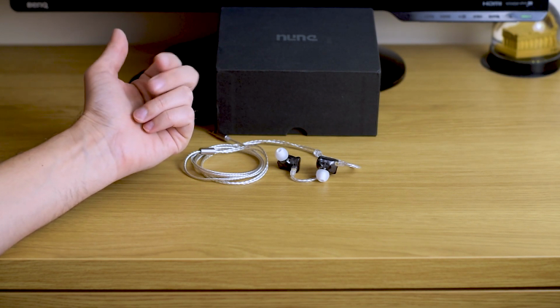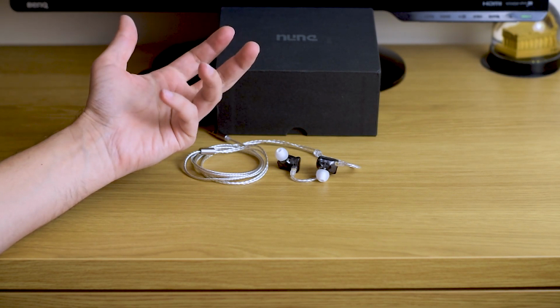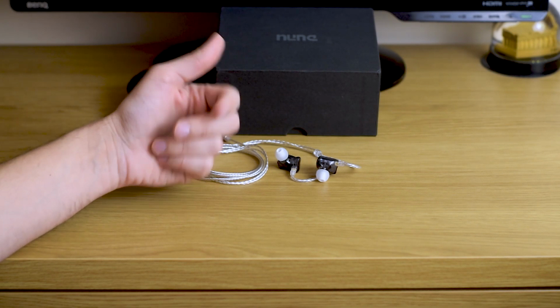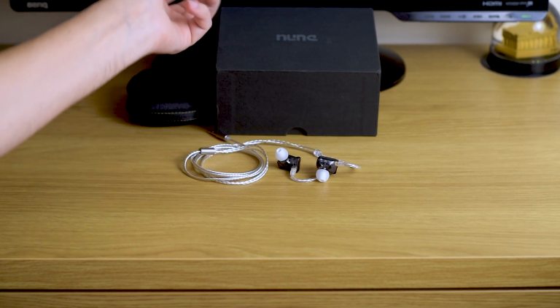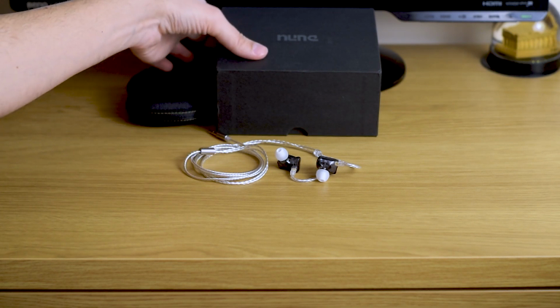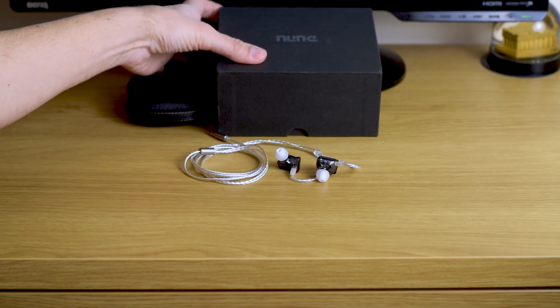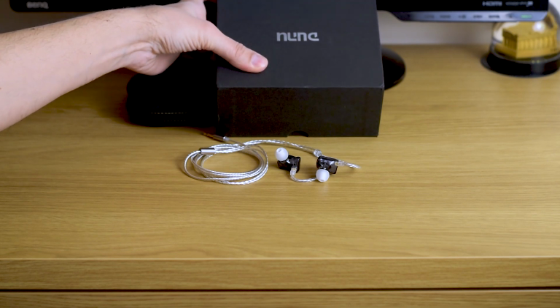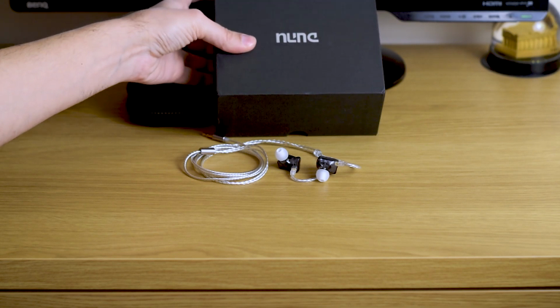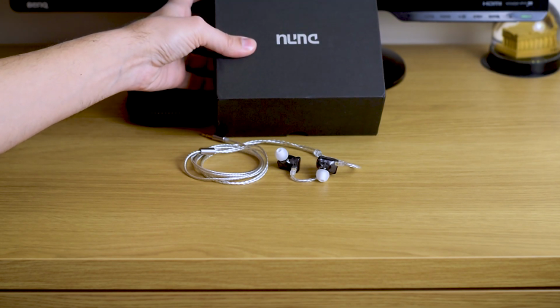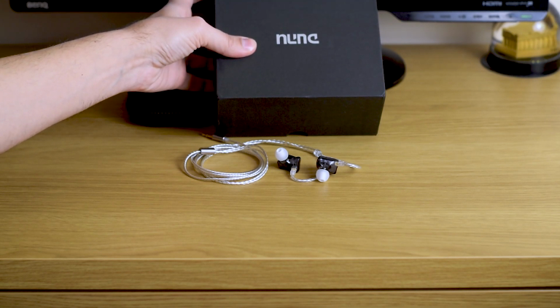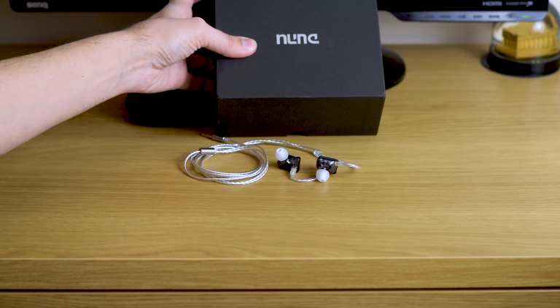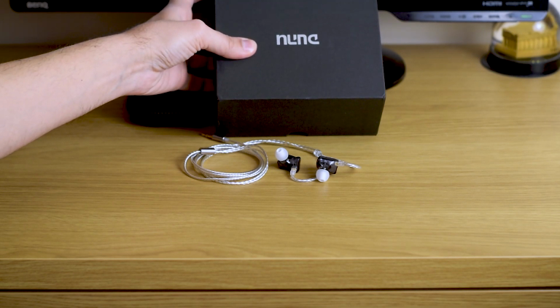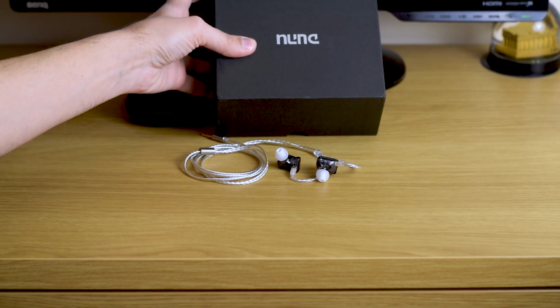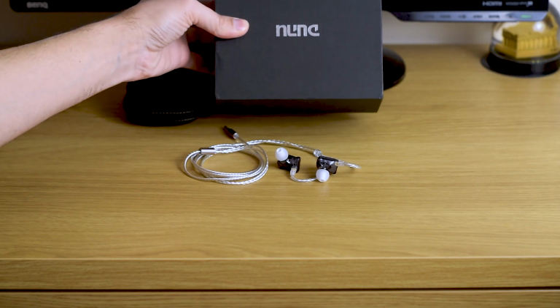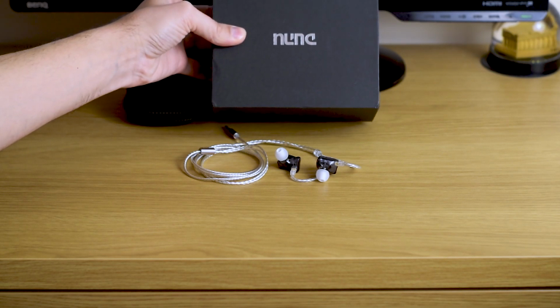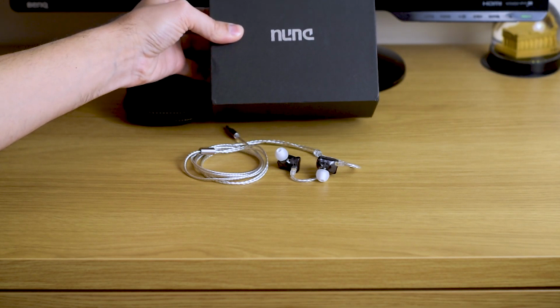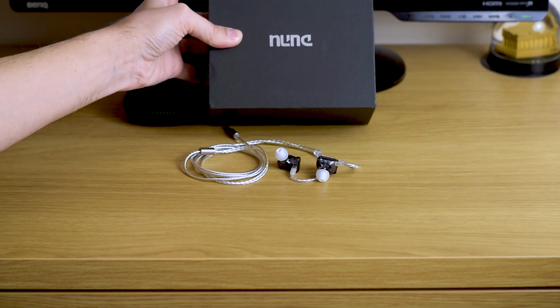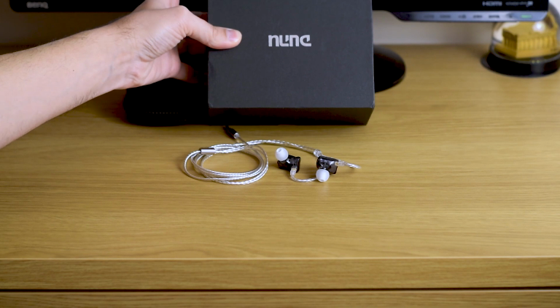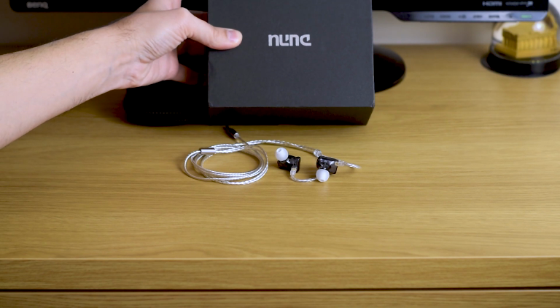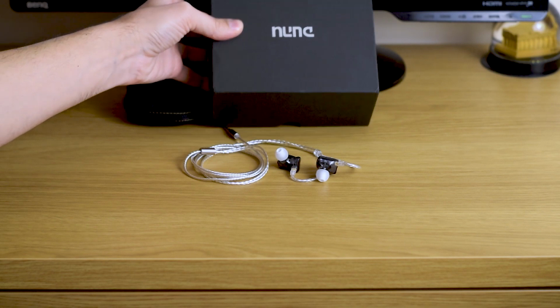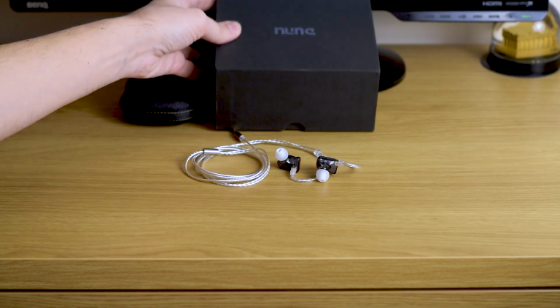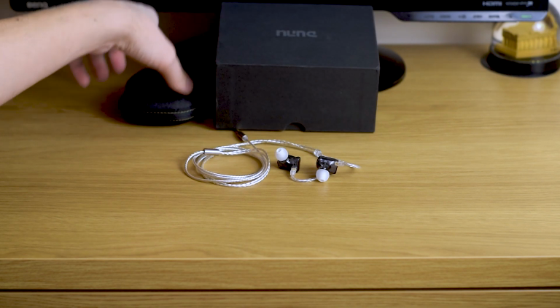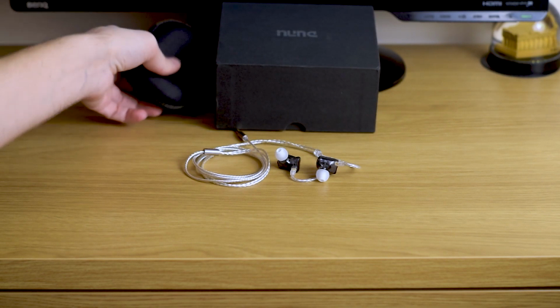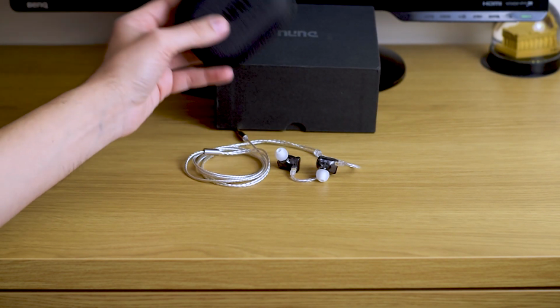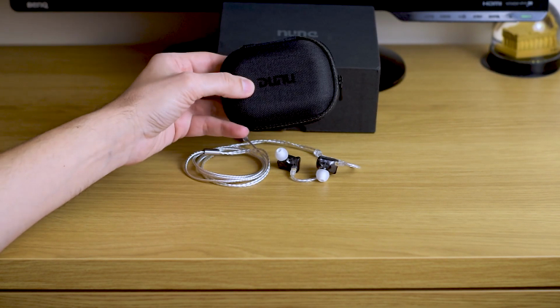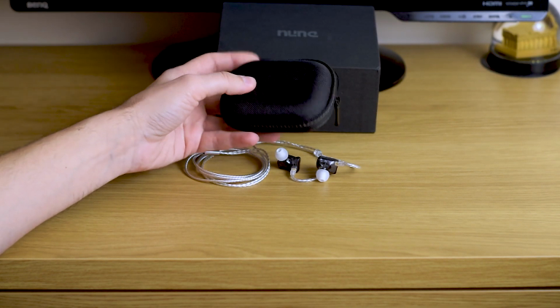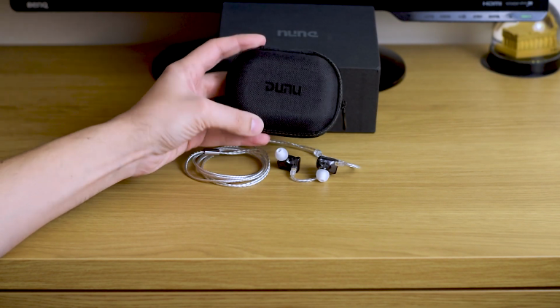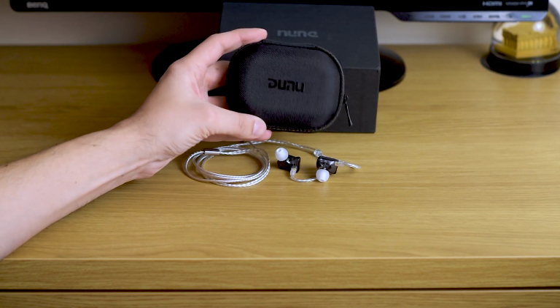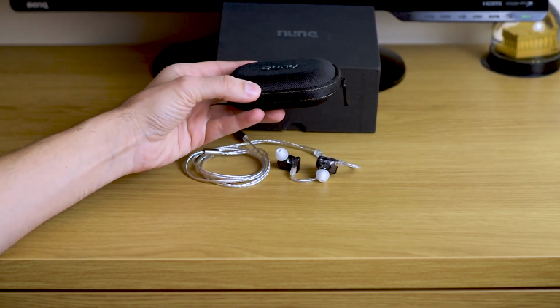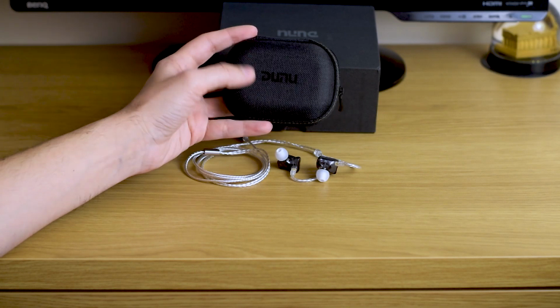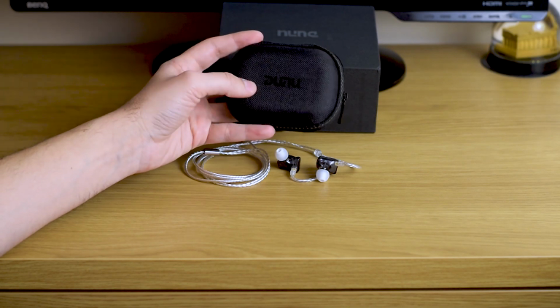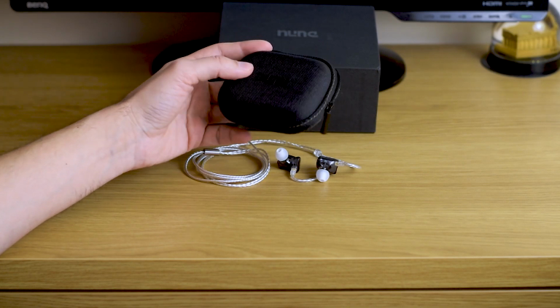They come in a really oversized box that contains the cable, the earphones themselves, and a really nice quality case. I like it quite a bit.